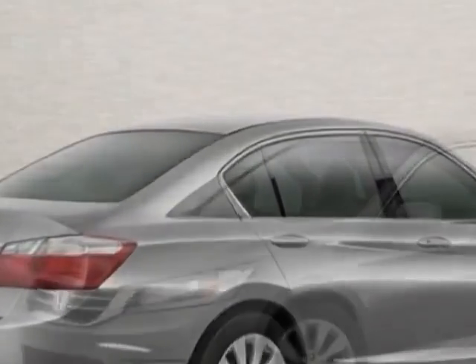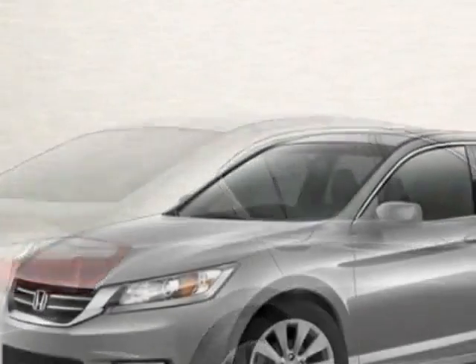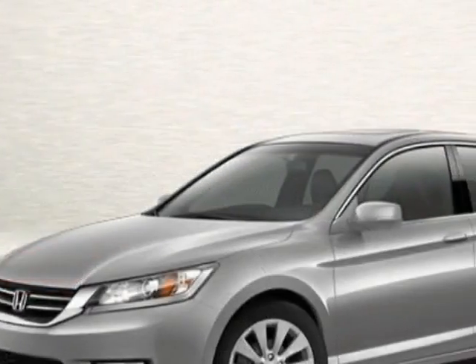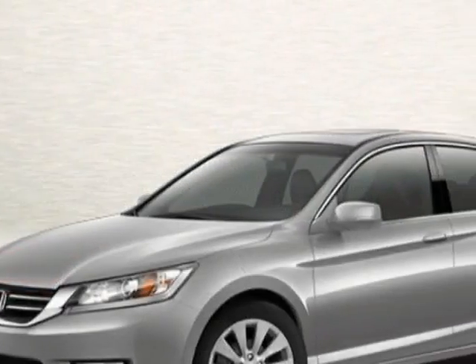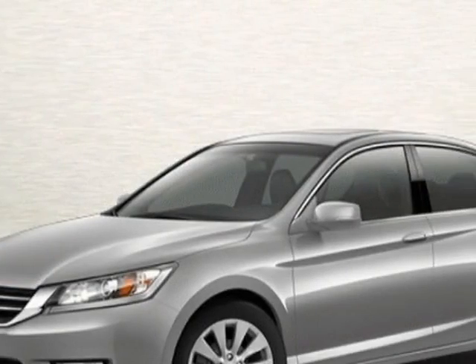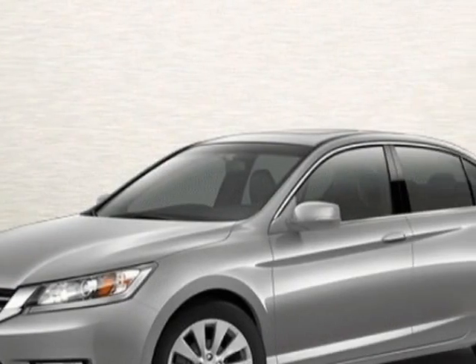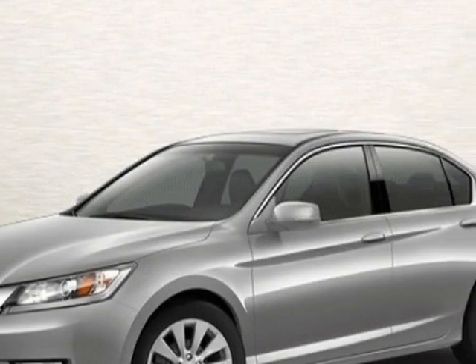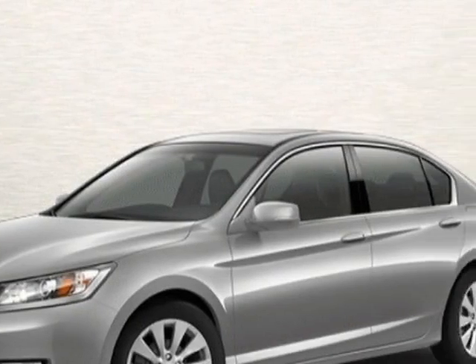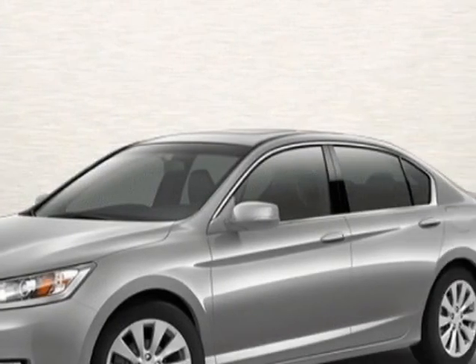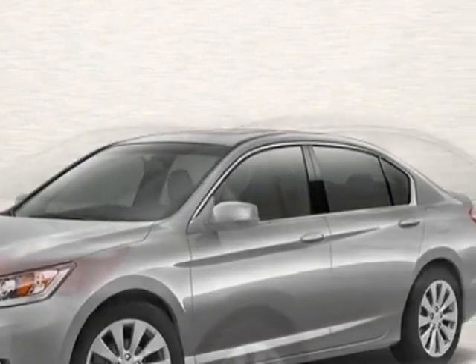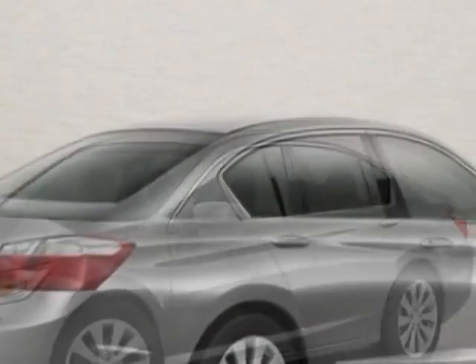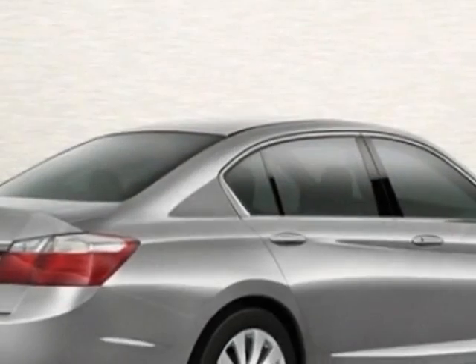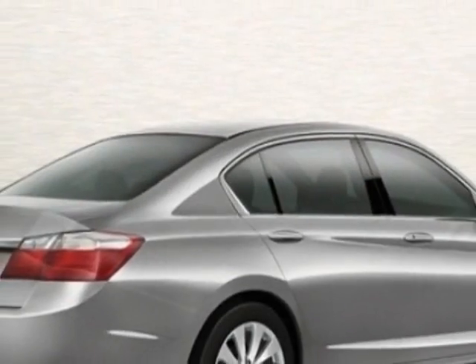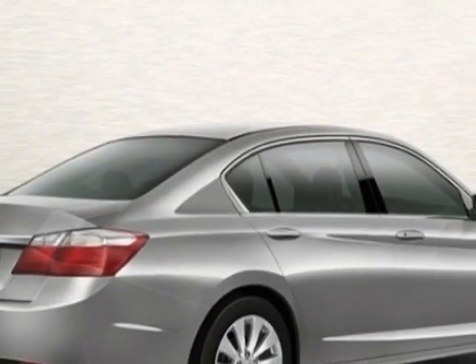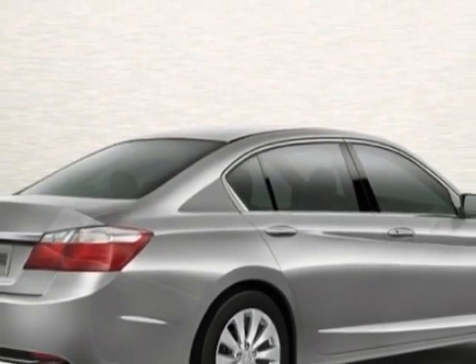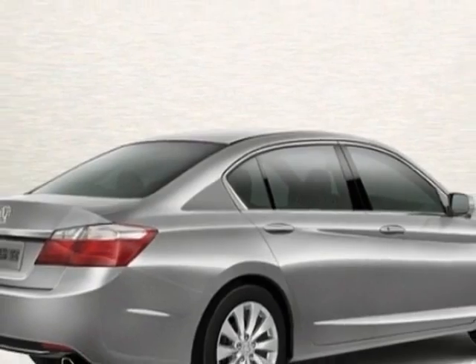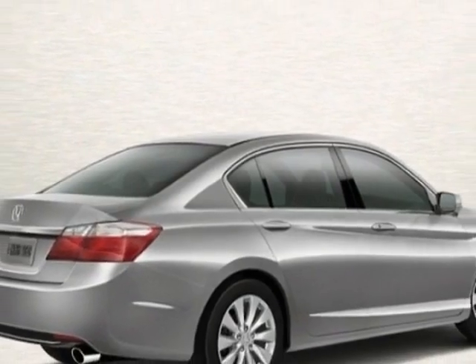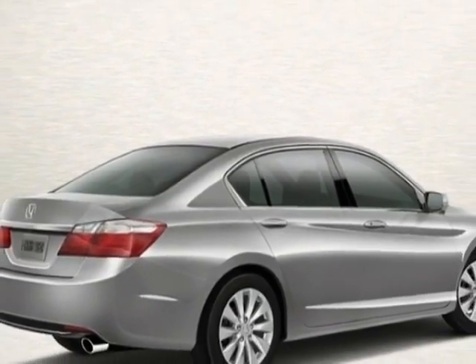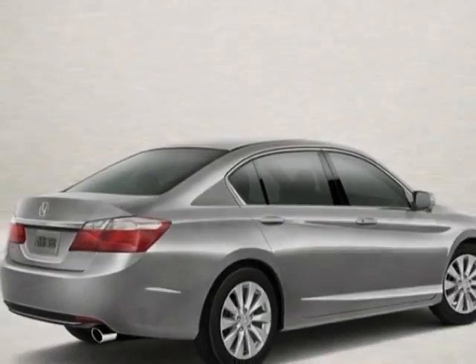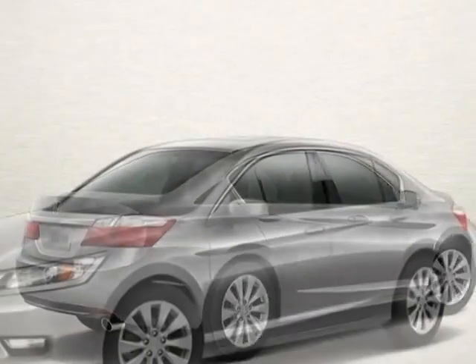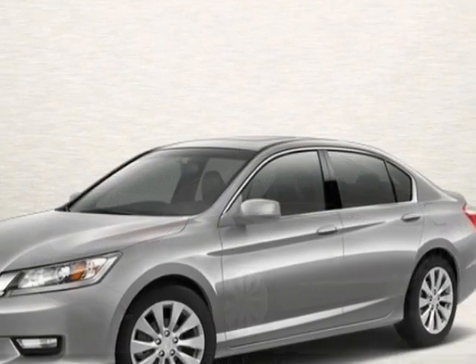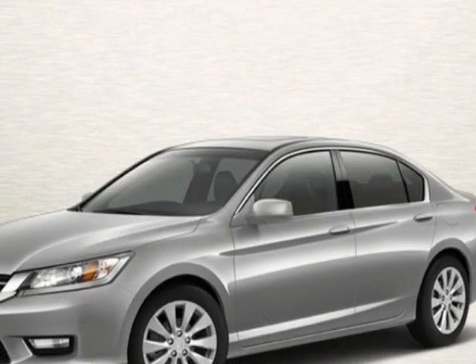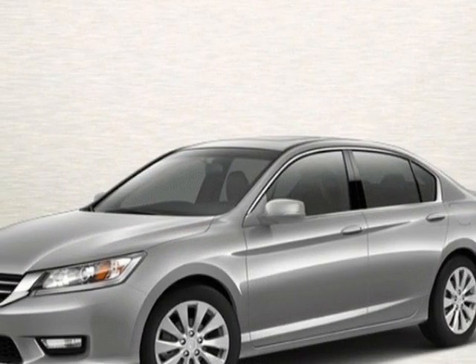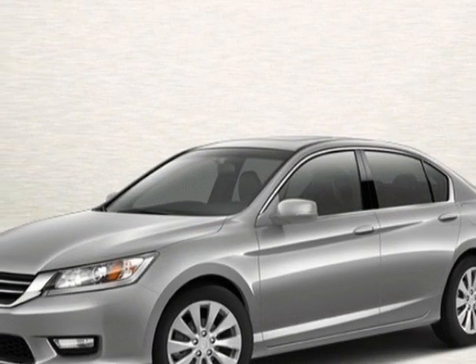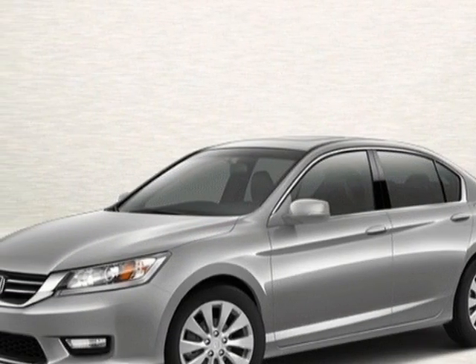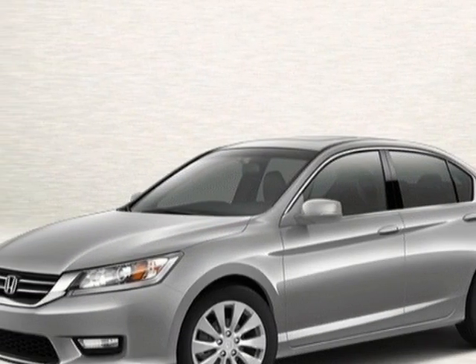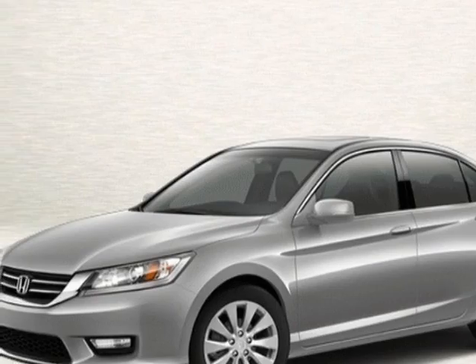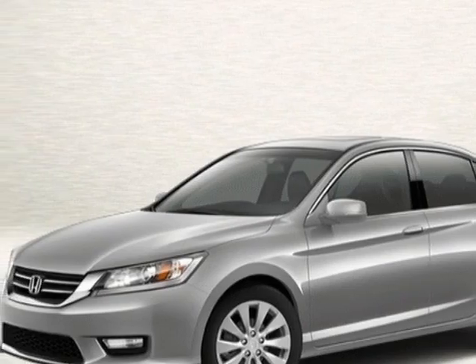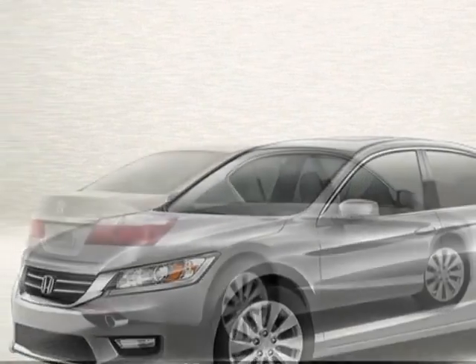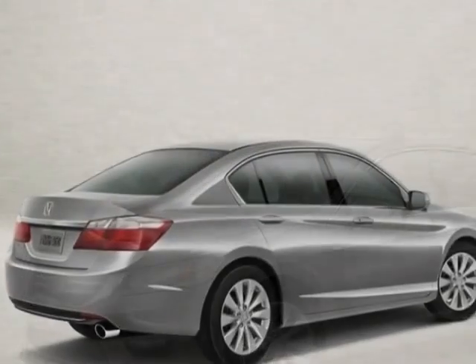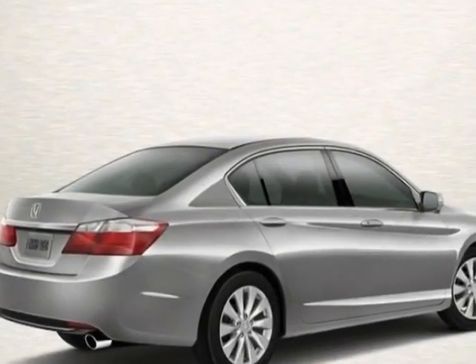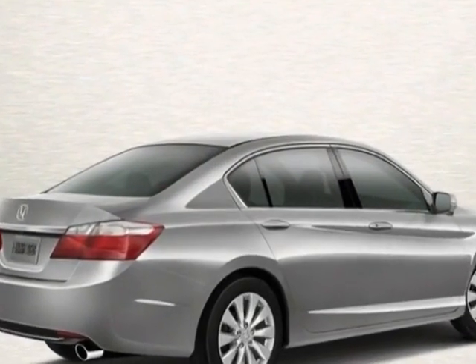This vehicle gets an estimated 27 miles per gallon in the city, and an estimated 36 on the highway. This Accord Sedan boasts a 2.4 liter inline-four engine, and has a CVT transmission.